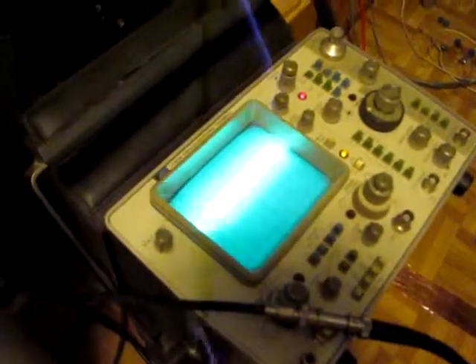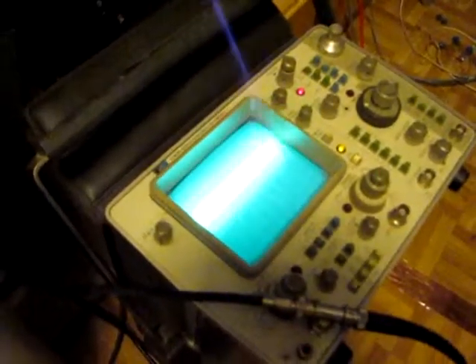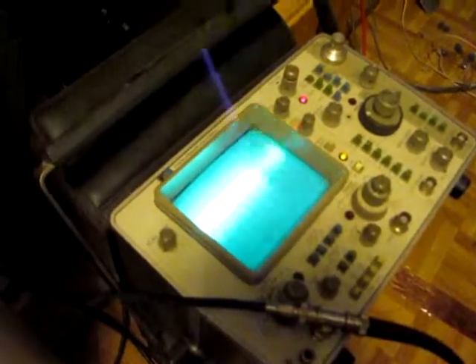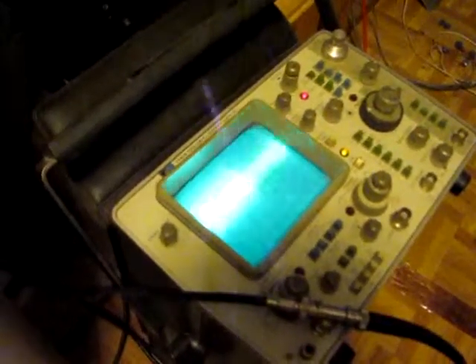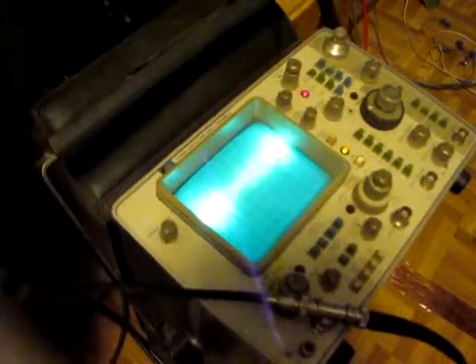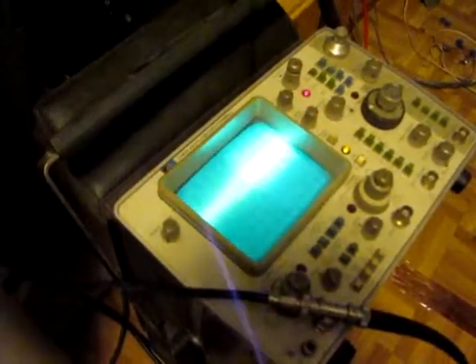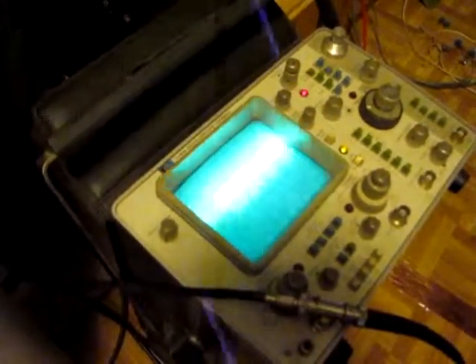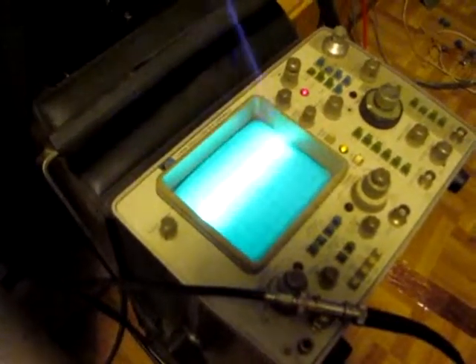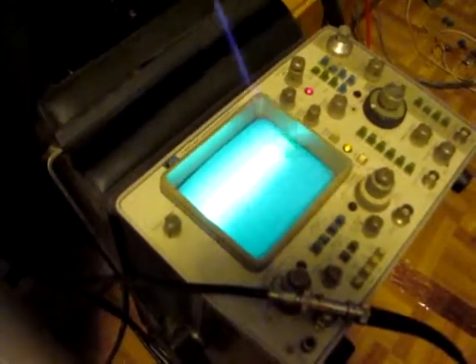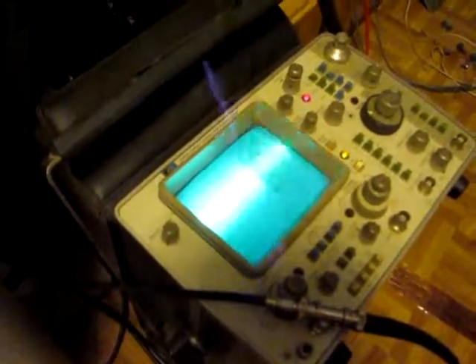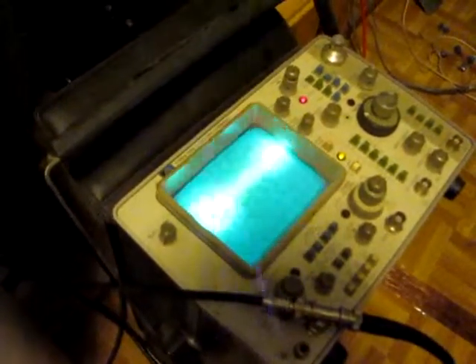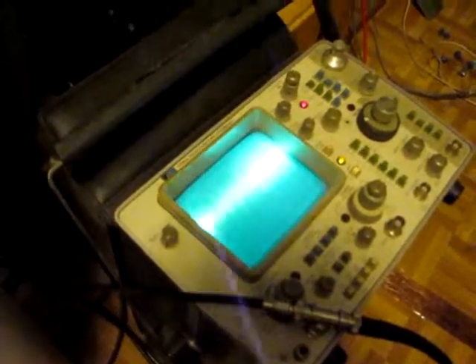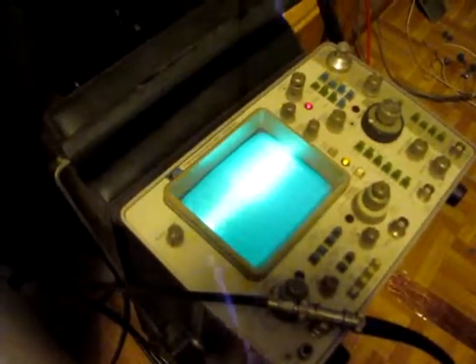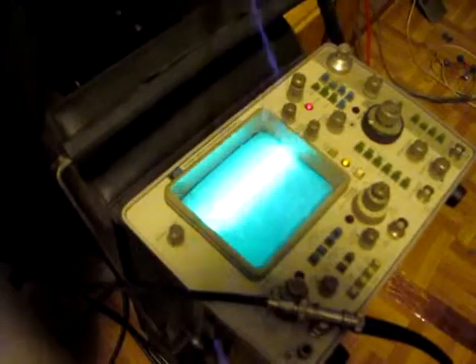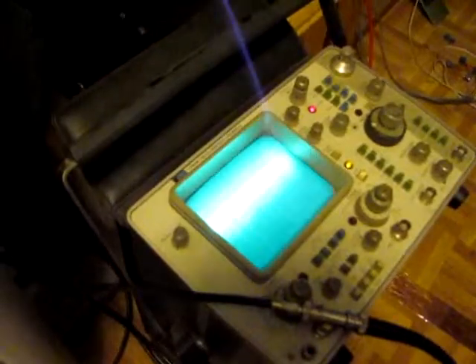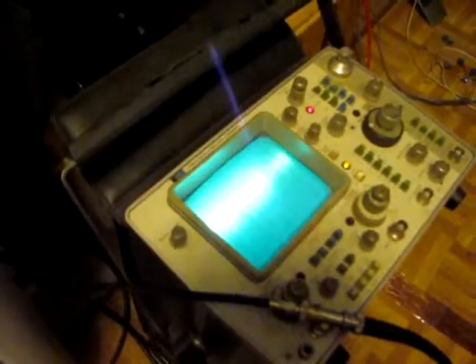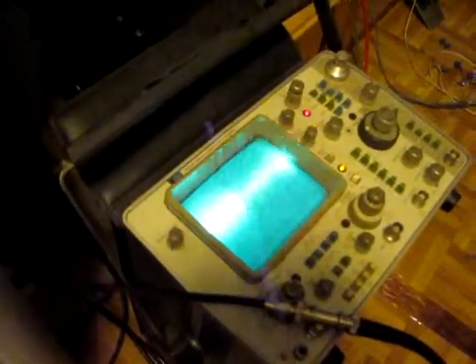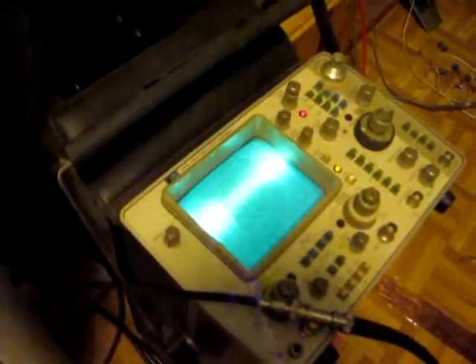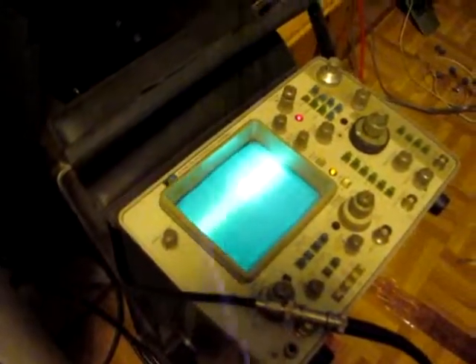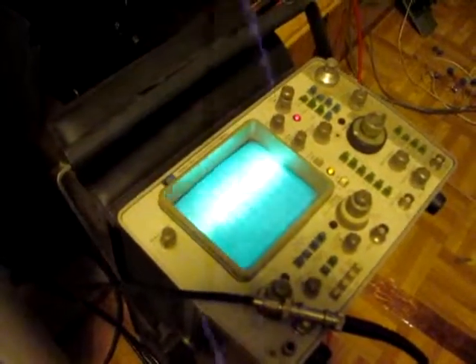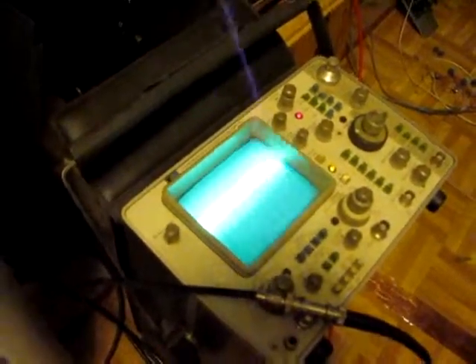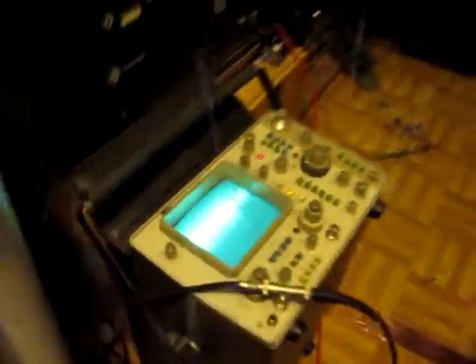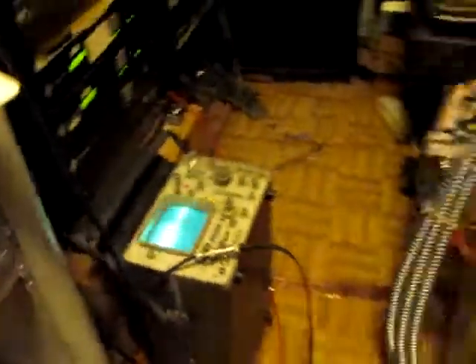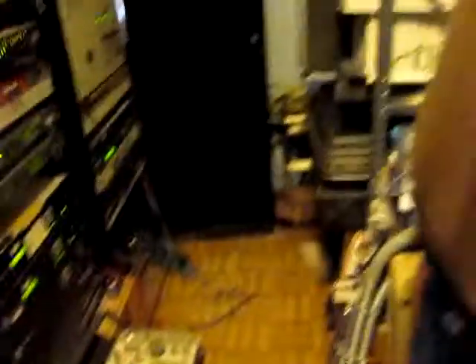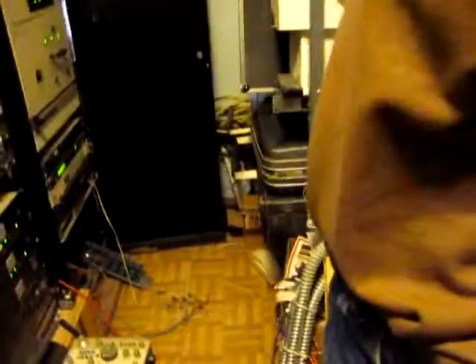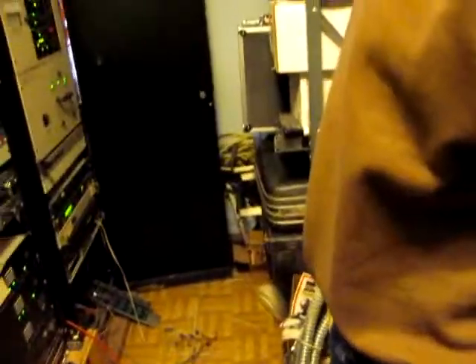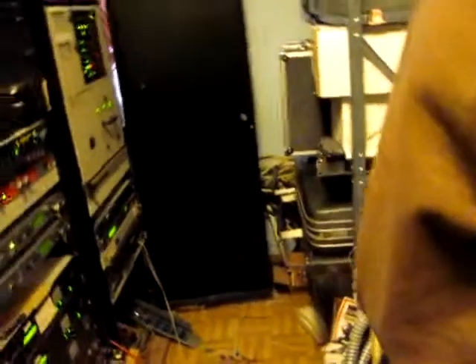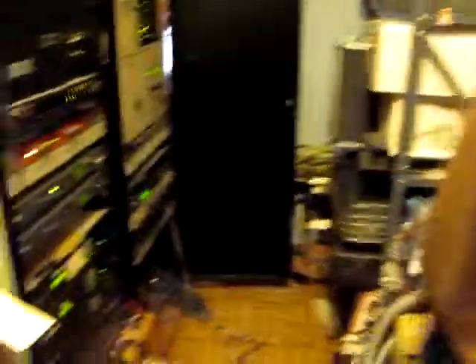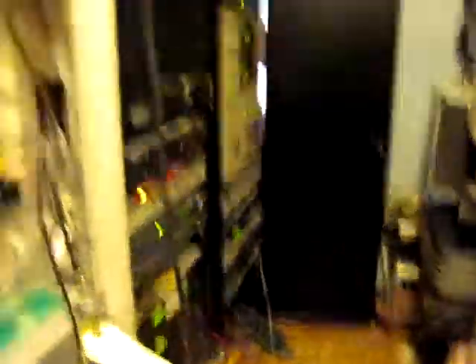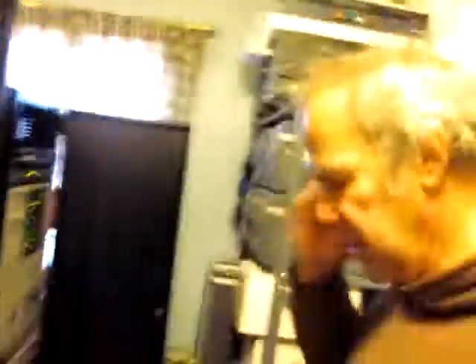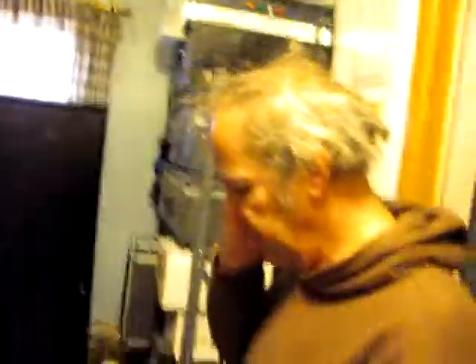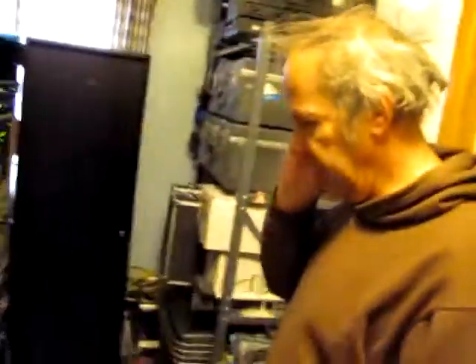I wonder if that's like a laser line or something. That's trying to do its thing on it. Are we on a commercial? Yes, we are.